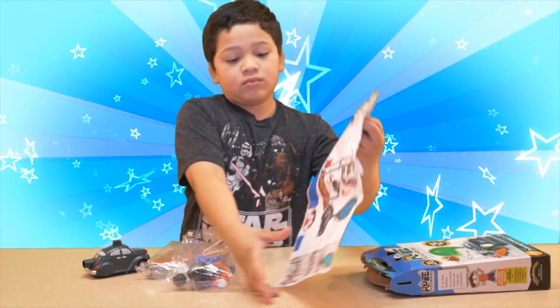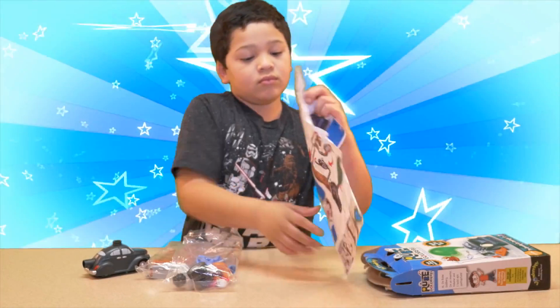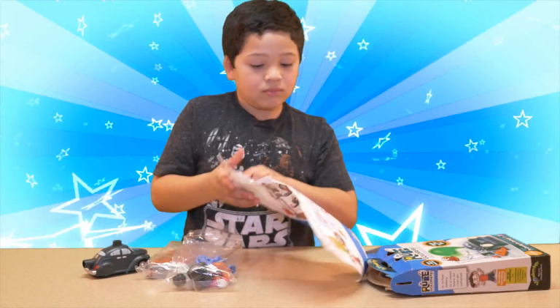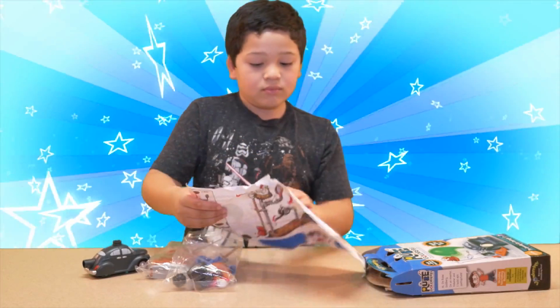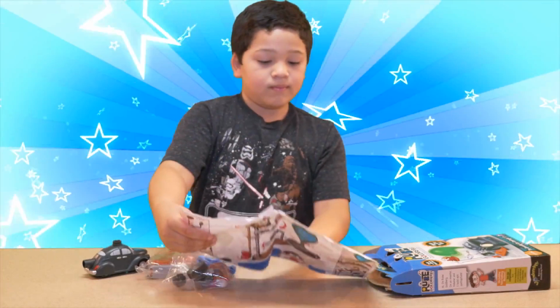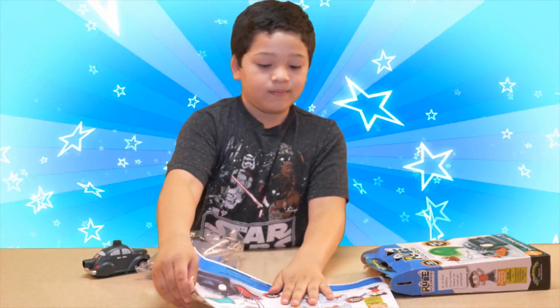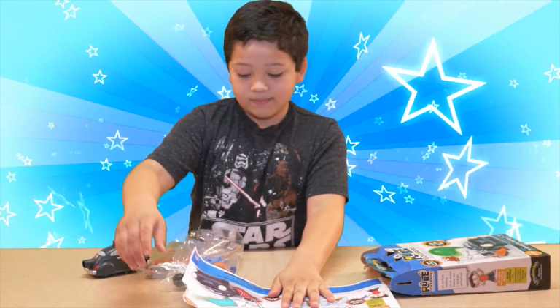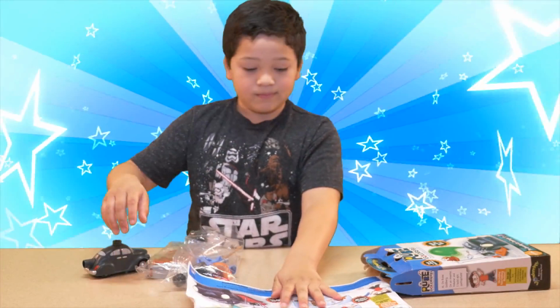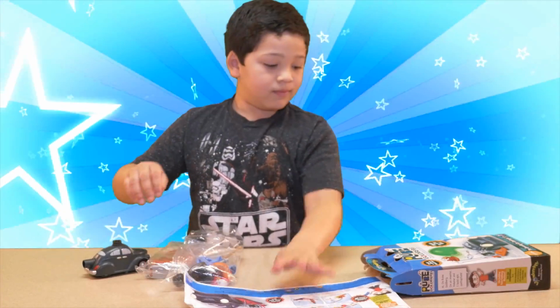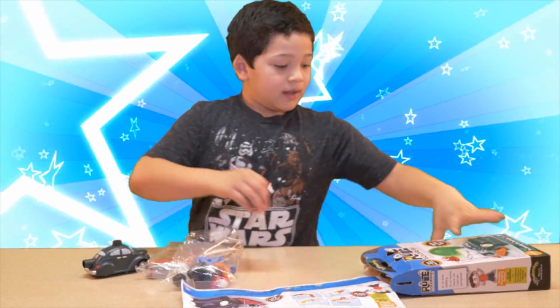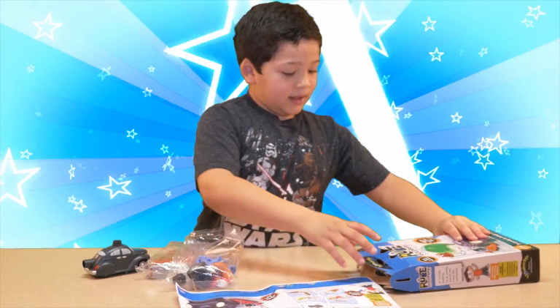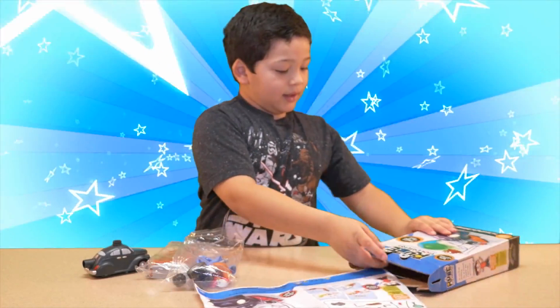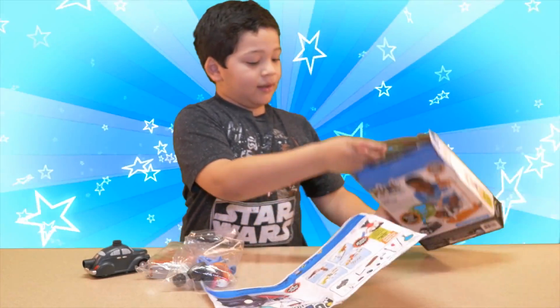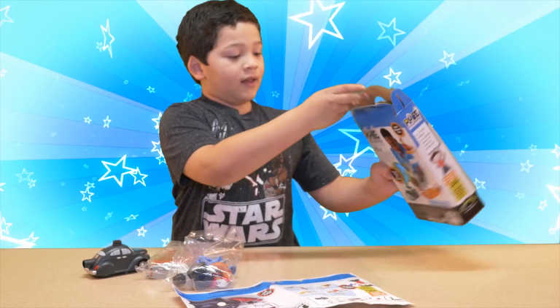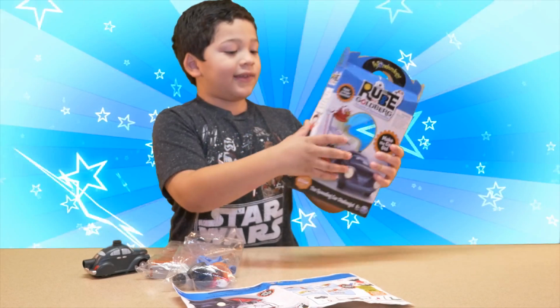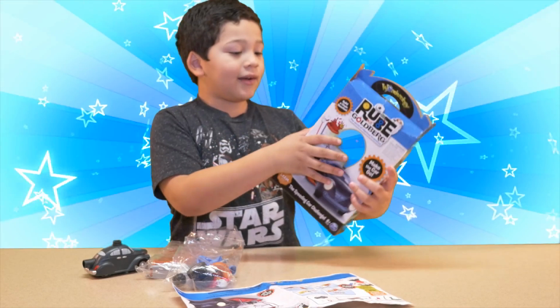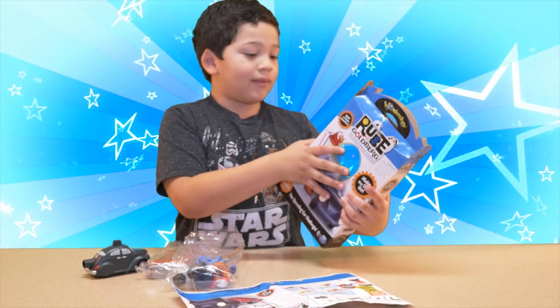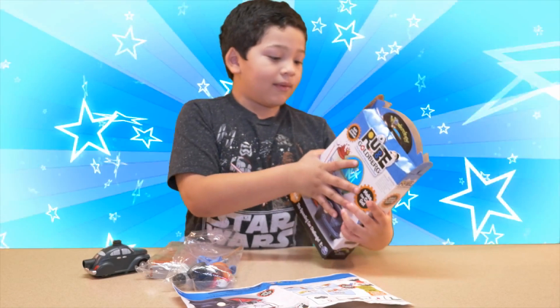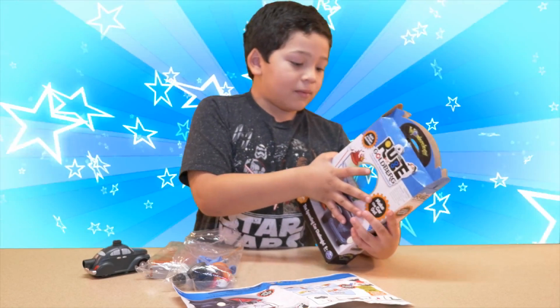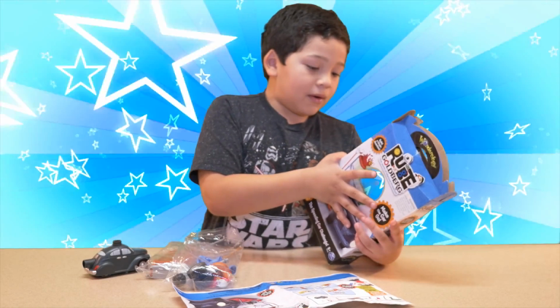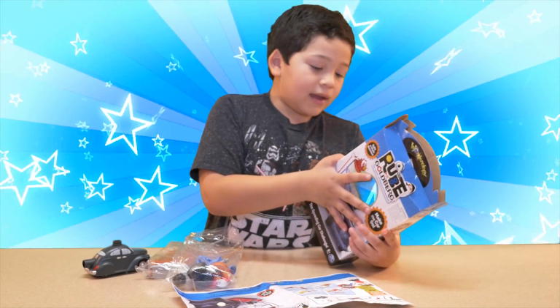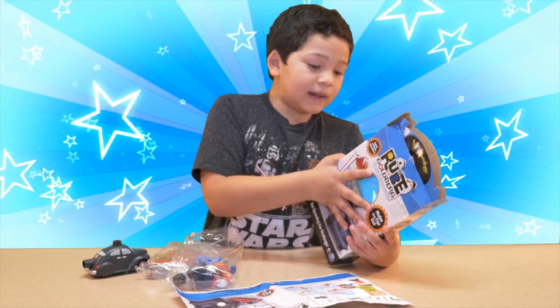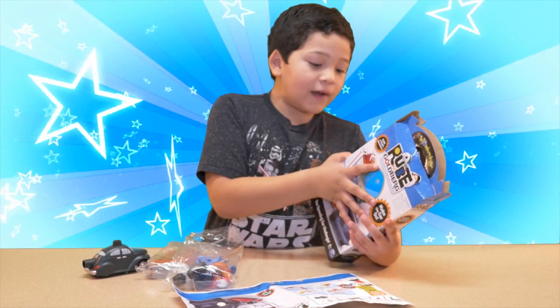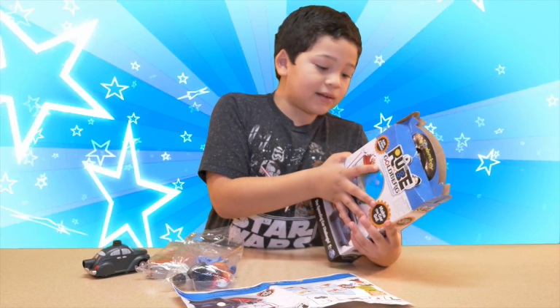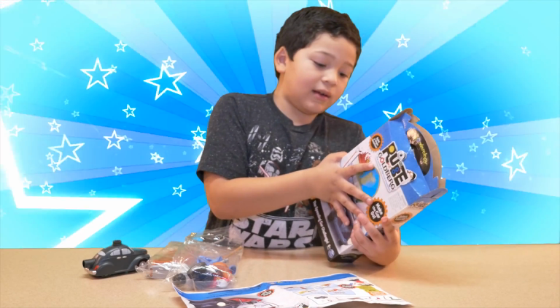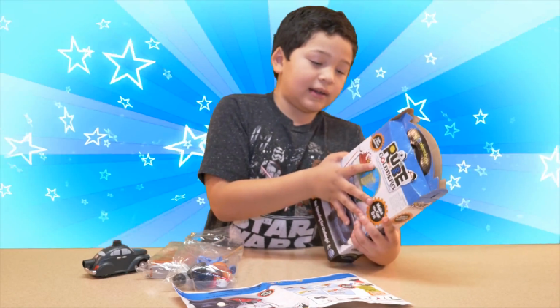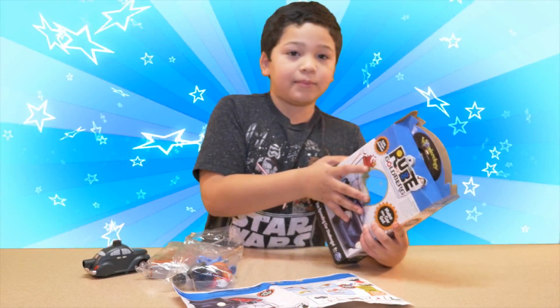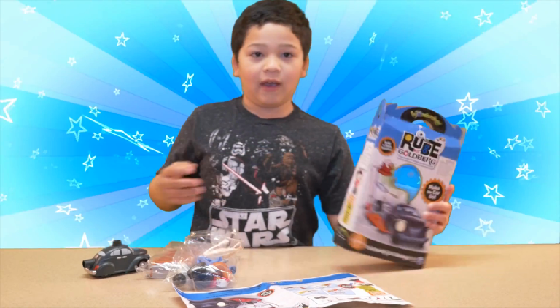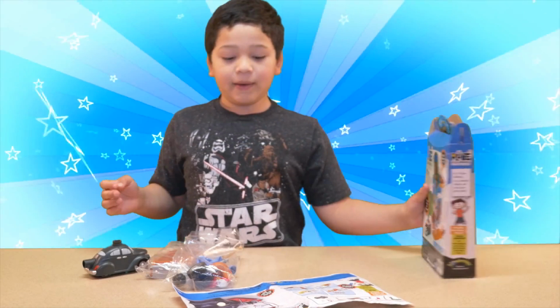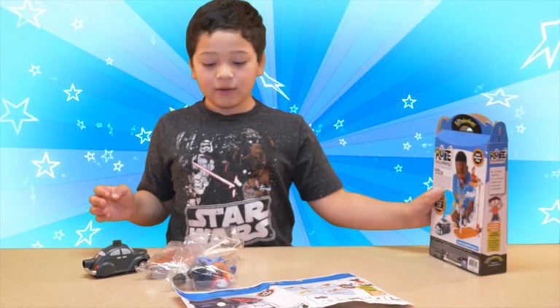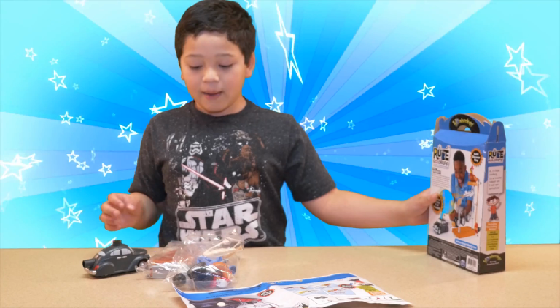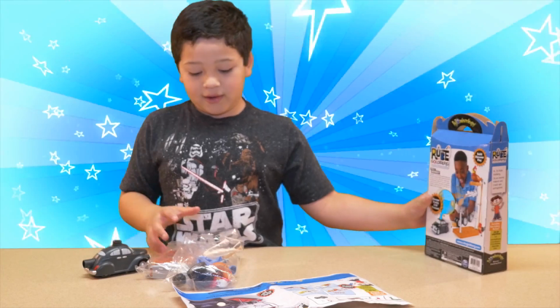Kenneth, can you tell us who Rube Goldberg is? He is a tinkerer, an inventor, and he builds epic contraptions.